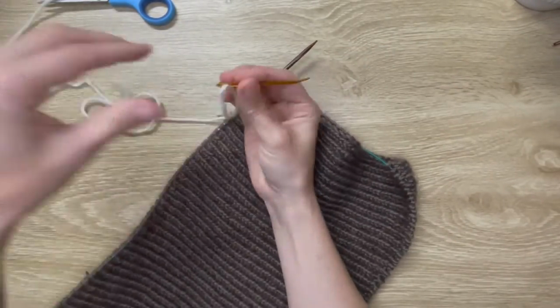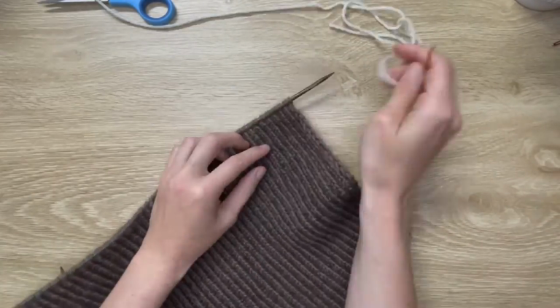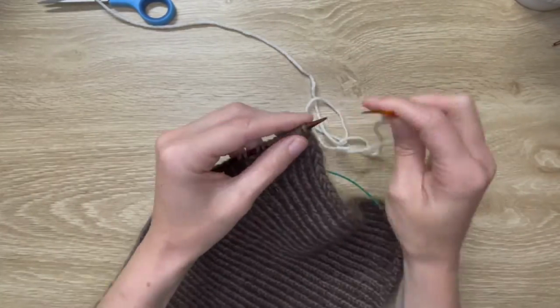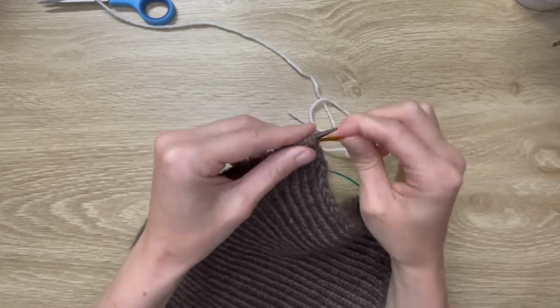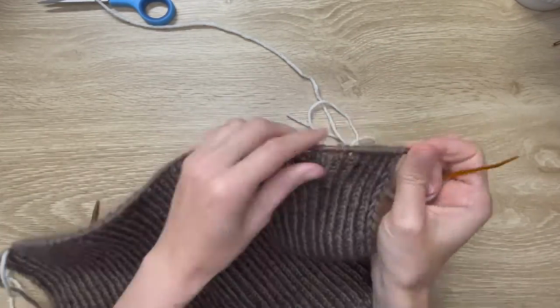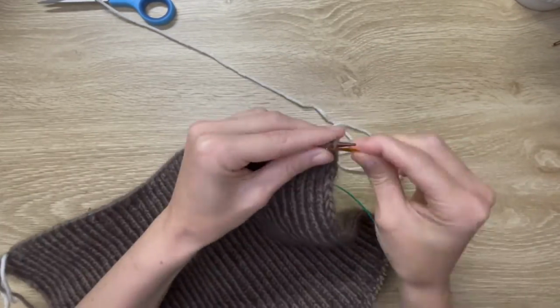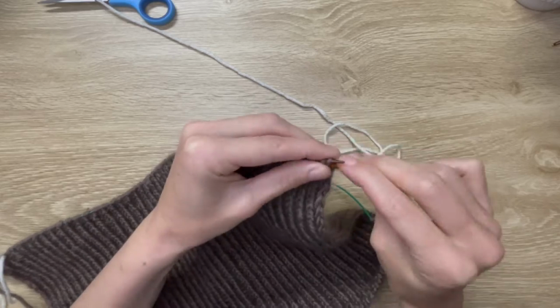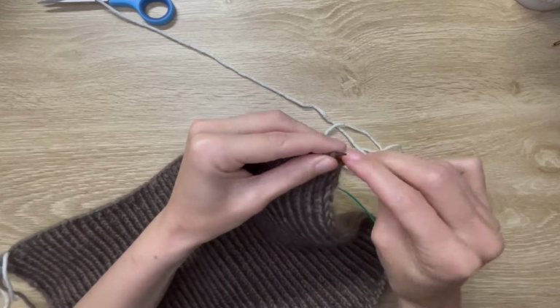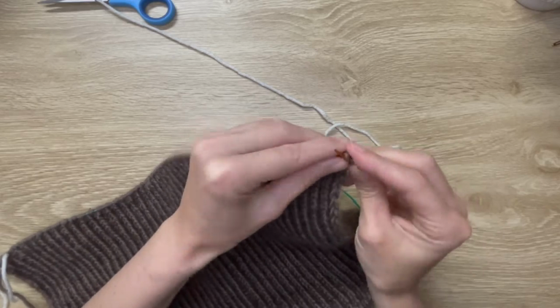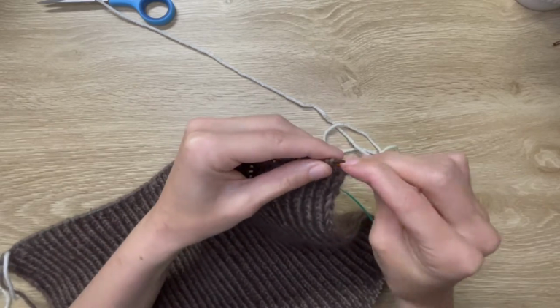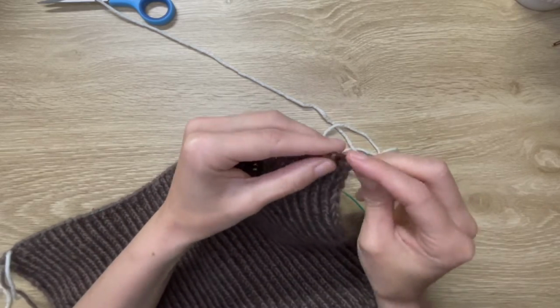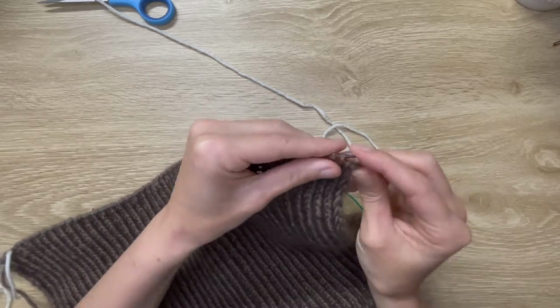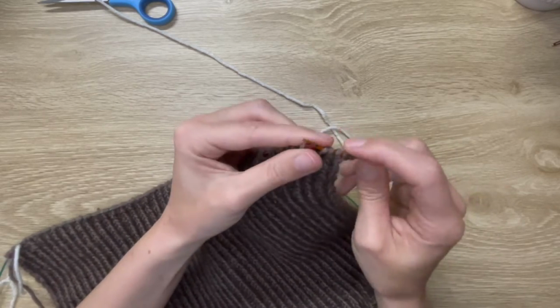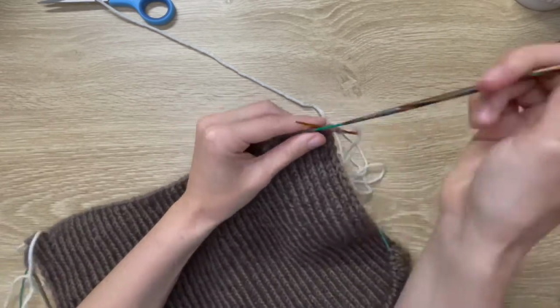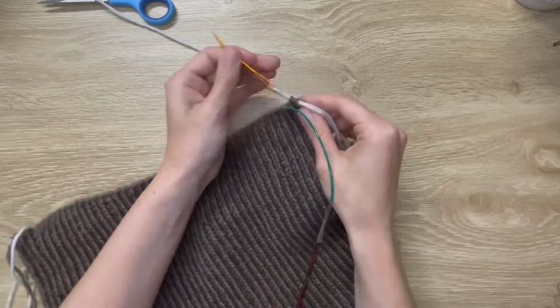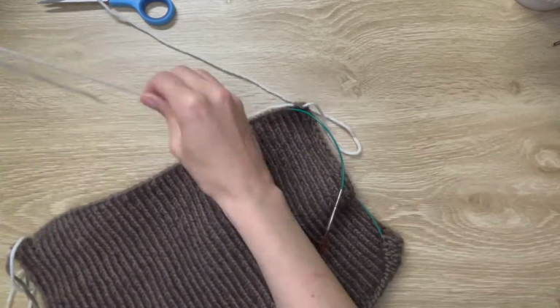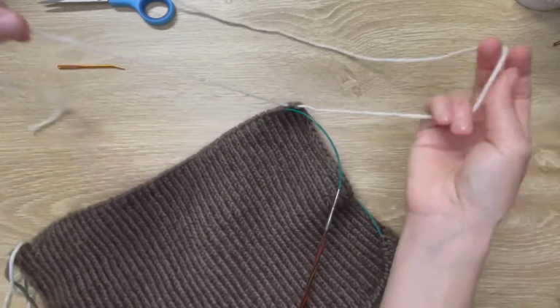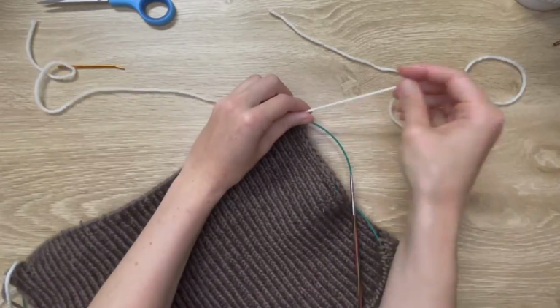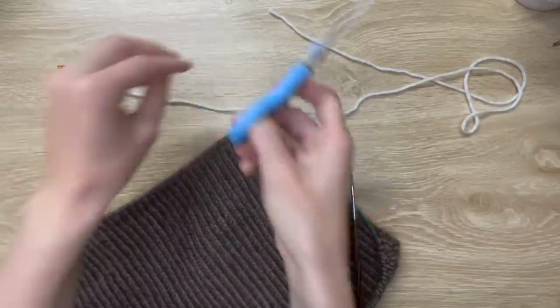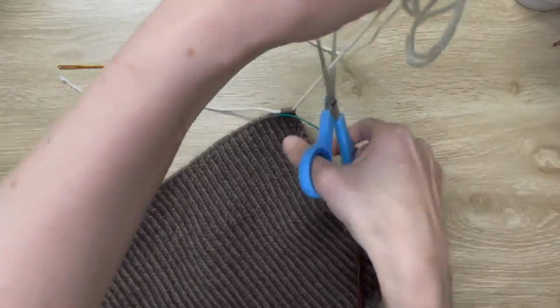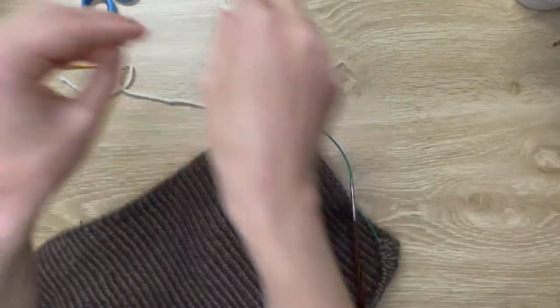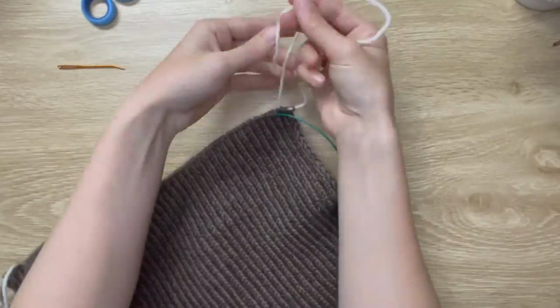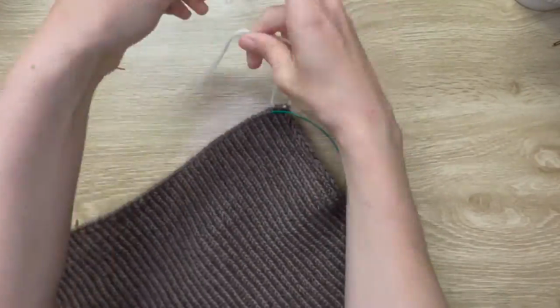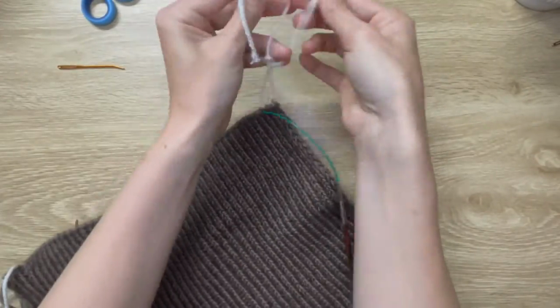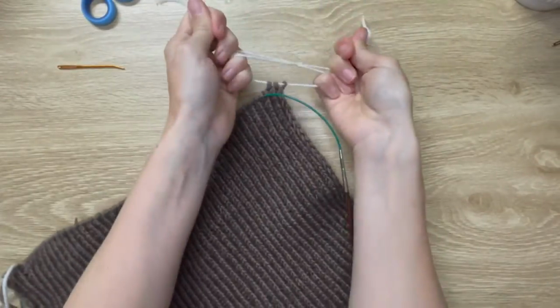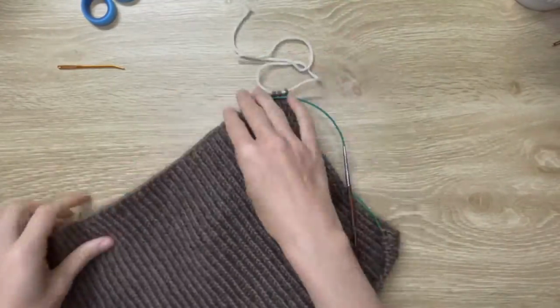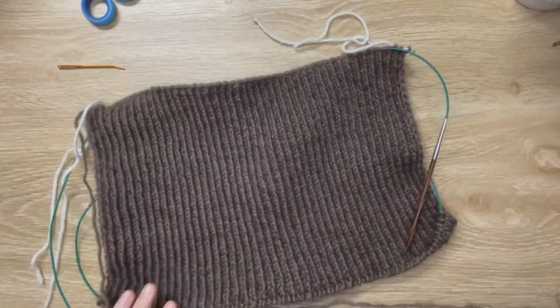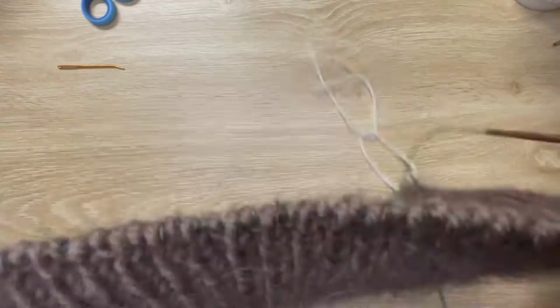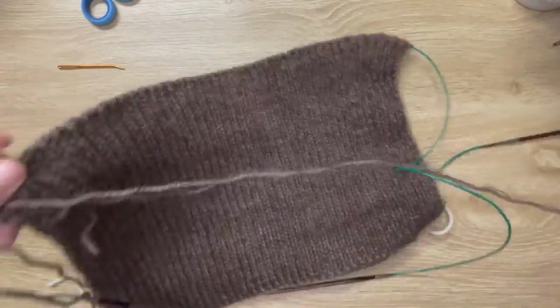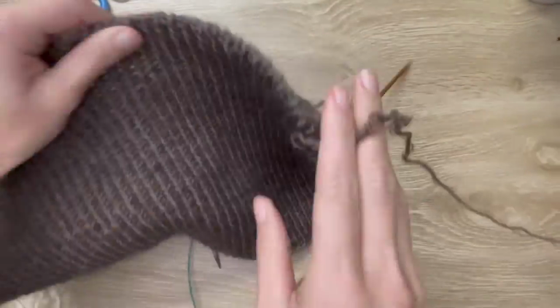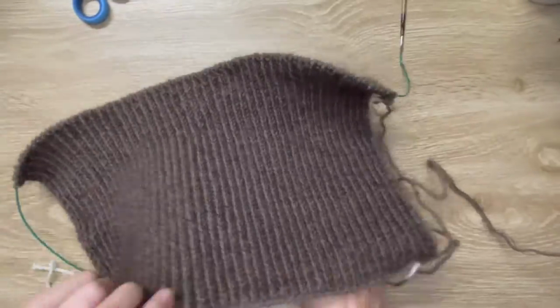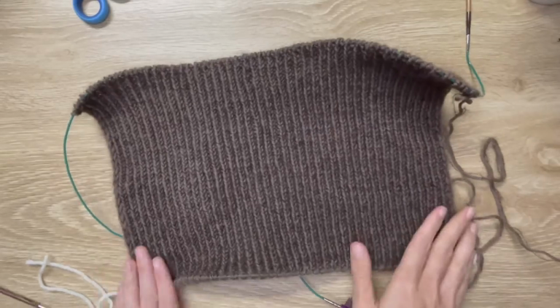Then we have to do five on the other side, so I'm going to flip that over — it's a bit easier this way. Grab my waste yarn, pop five stitches onto there, pull that out, and just tie that up again. So we've taken ten stitches off in total from that bottom cast-on.